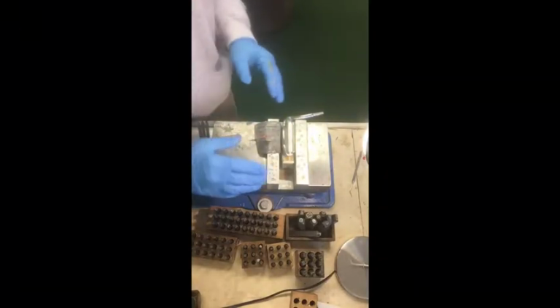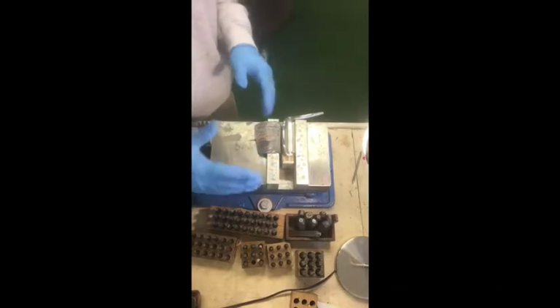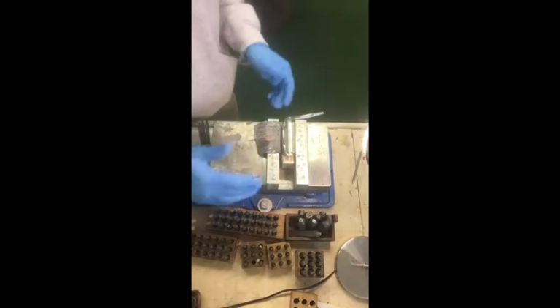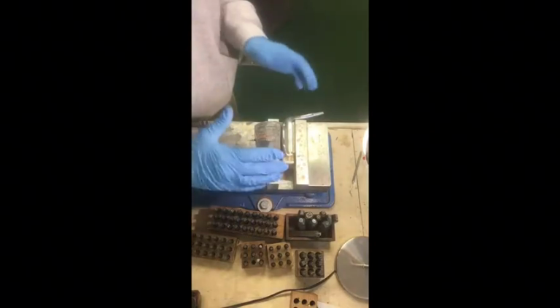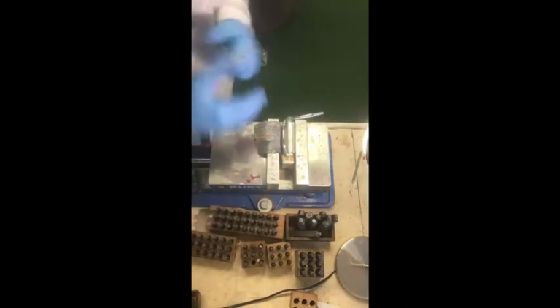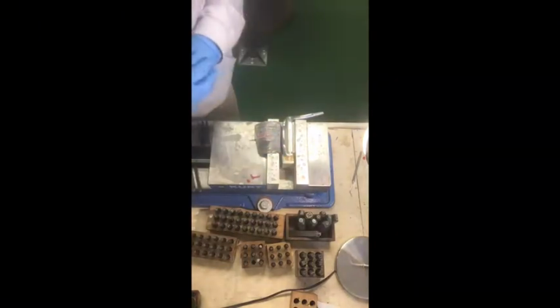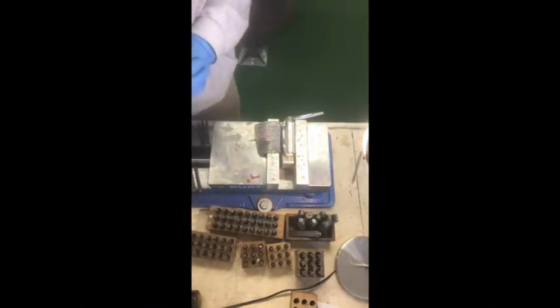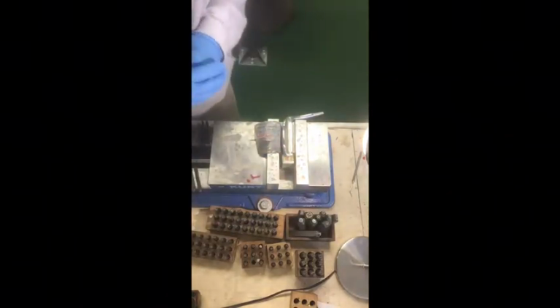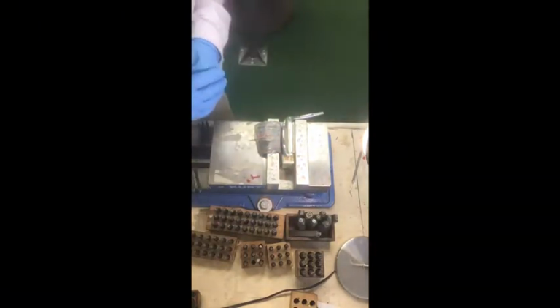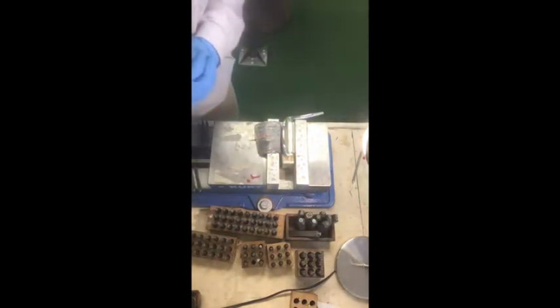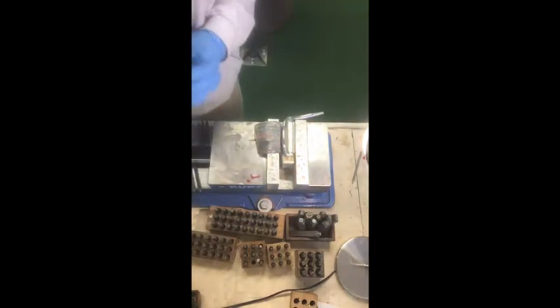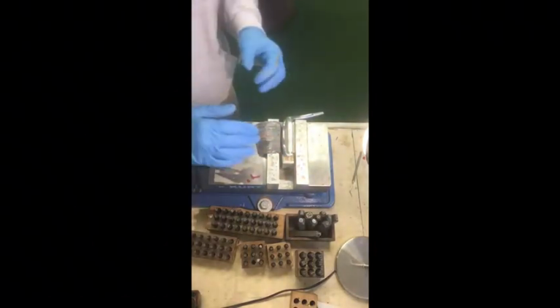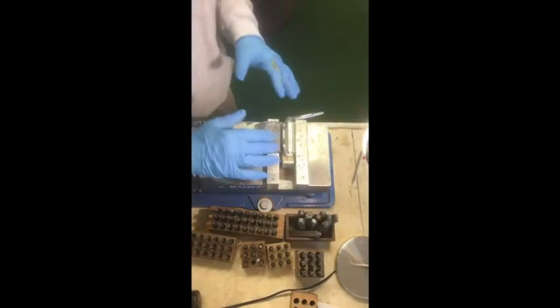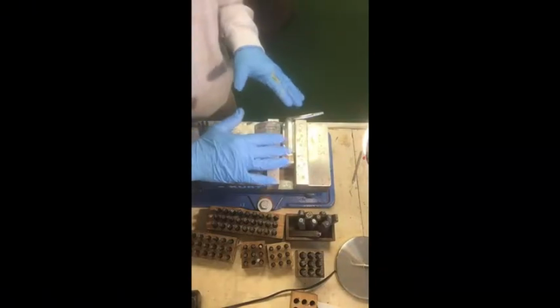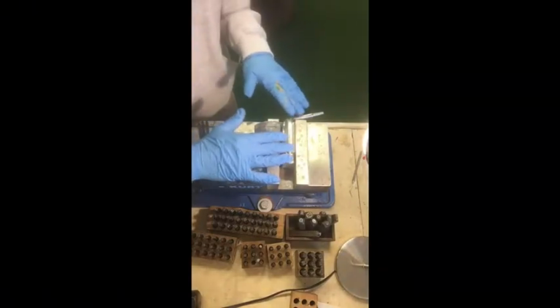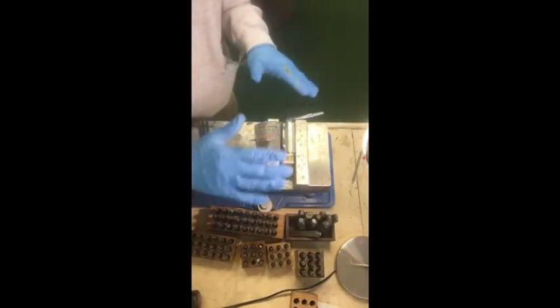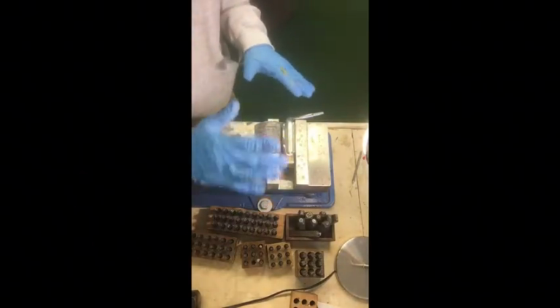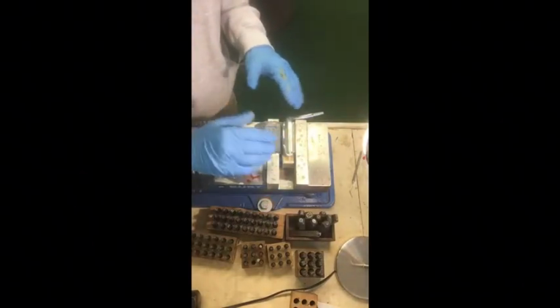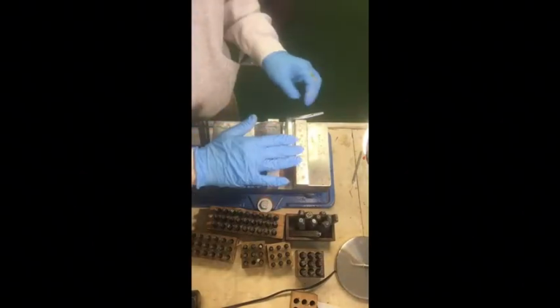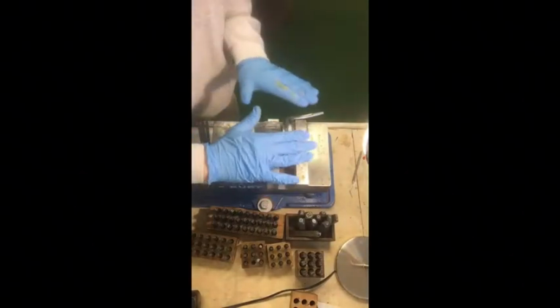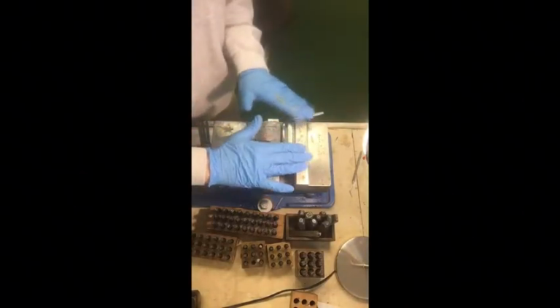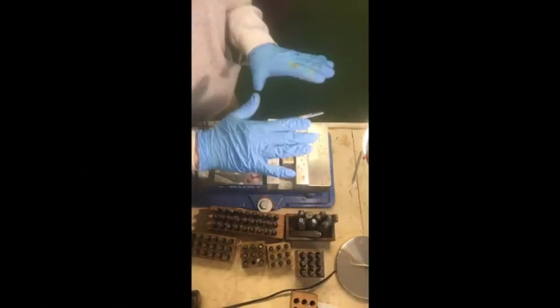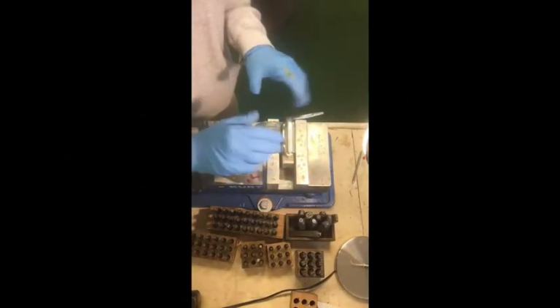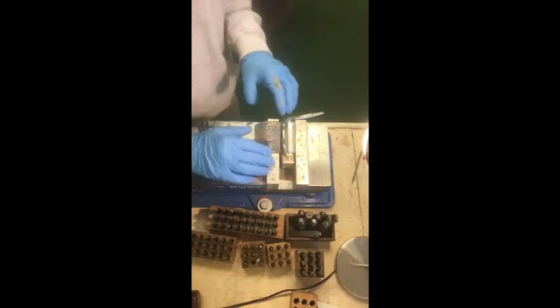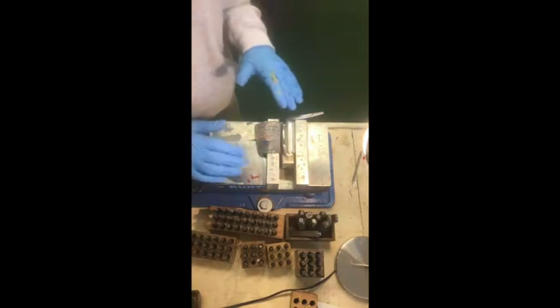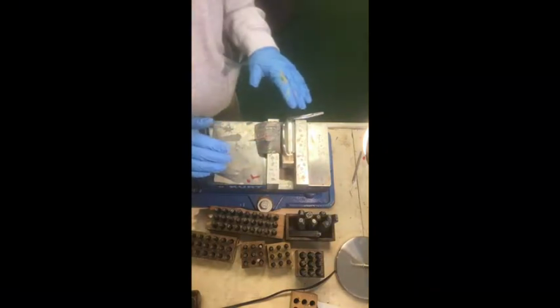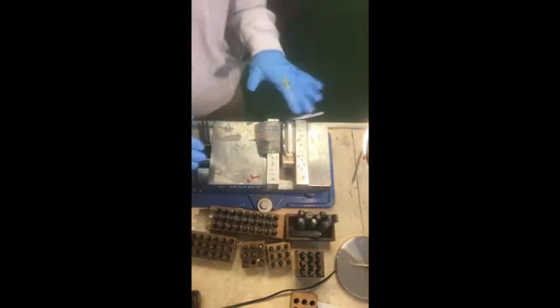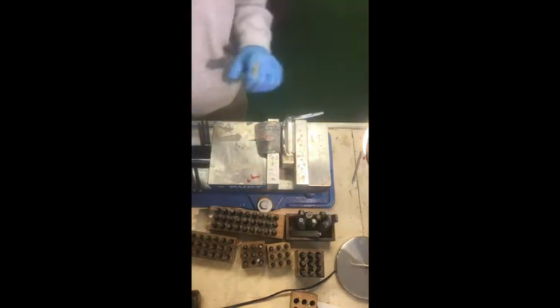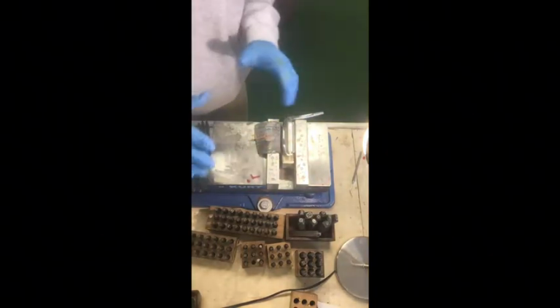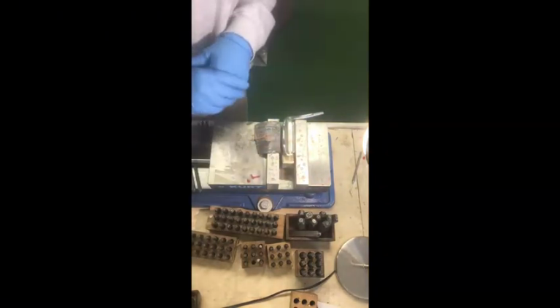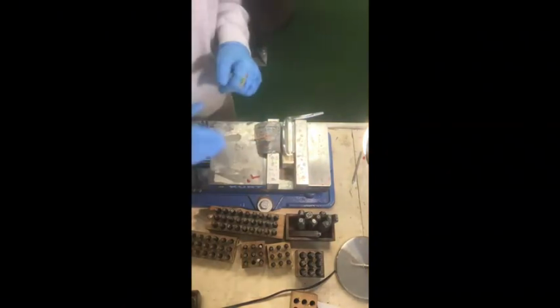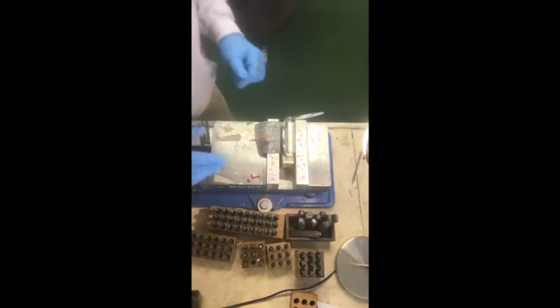Just get yourself a vise, or go to Golf Works and buy one of the stamping tables. You just want to make sure your putter, iron, wedge, or whatever you're doing is secure and locked down on a flat surface. You don't want it being wobbly and loose because you'll damage your putter.